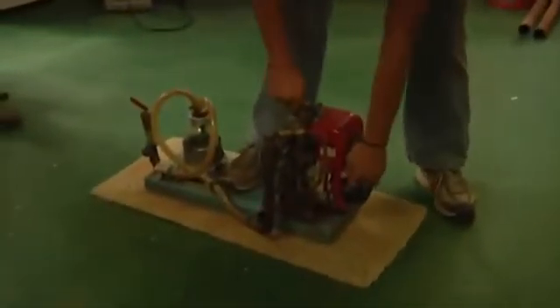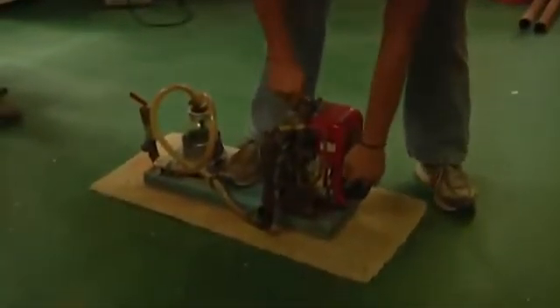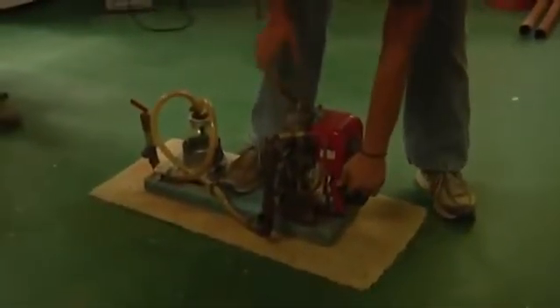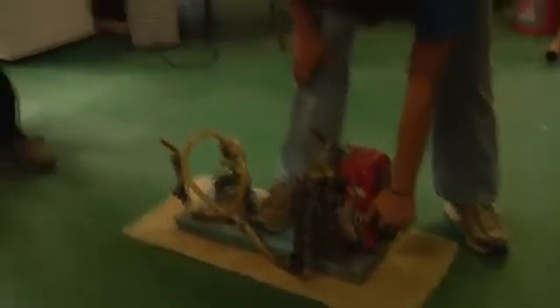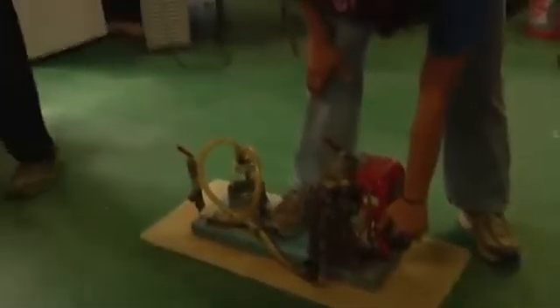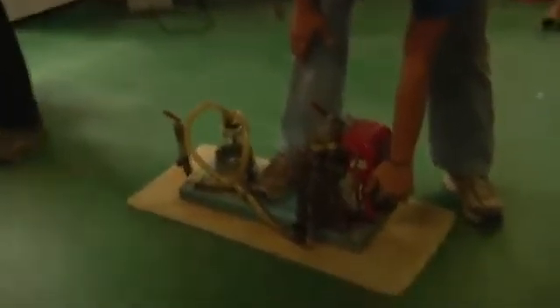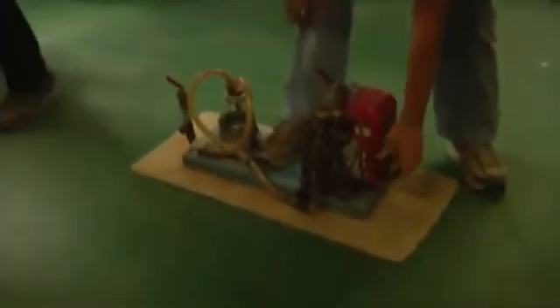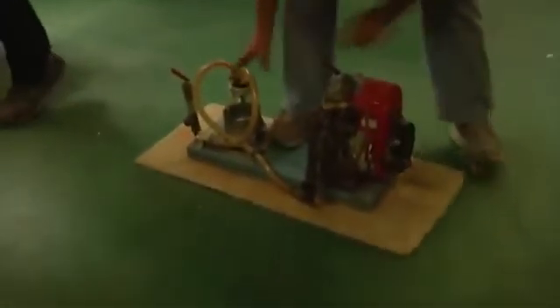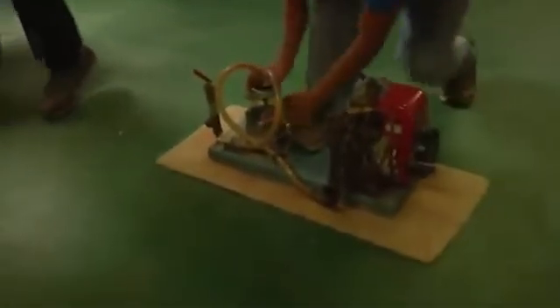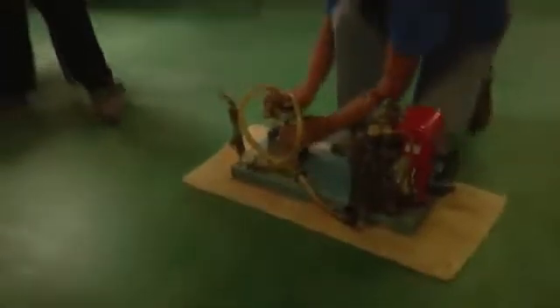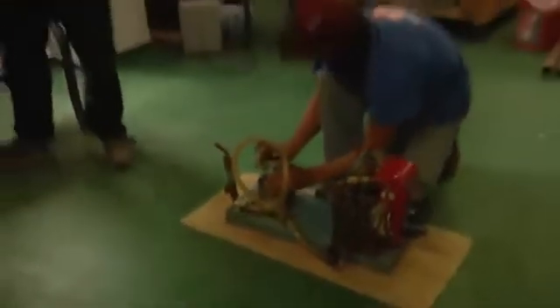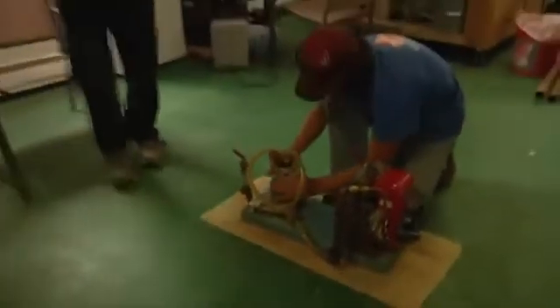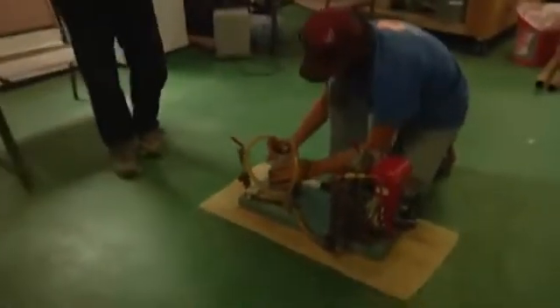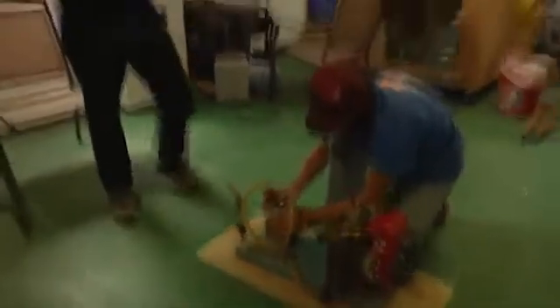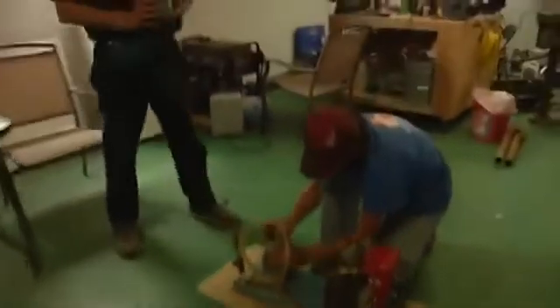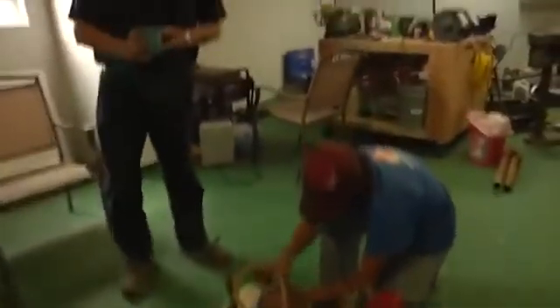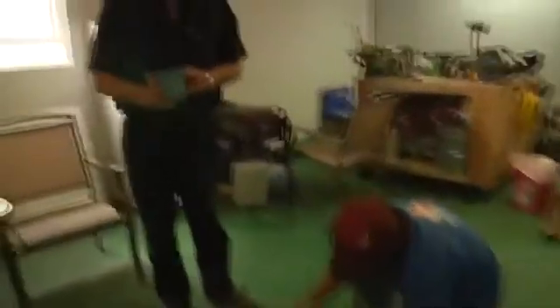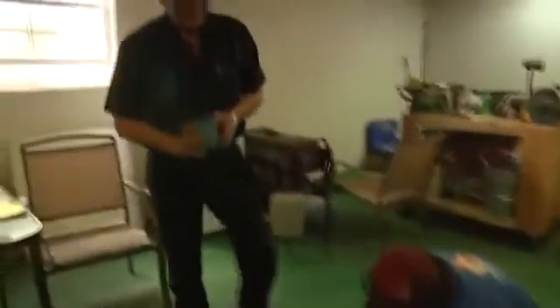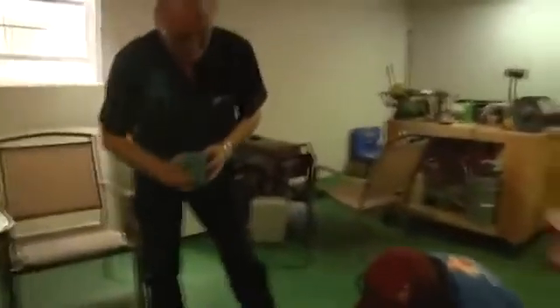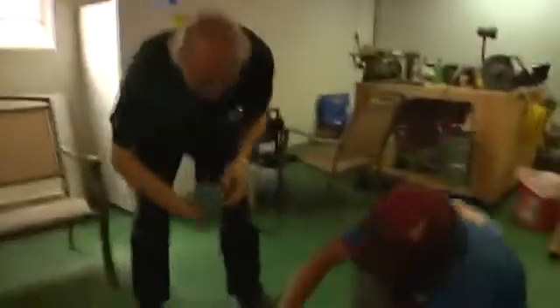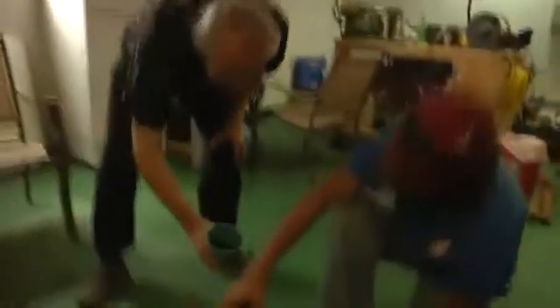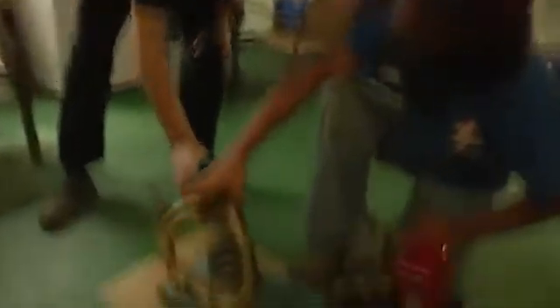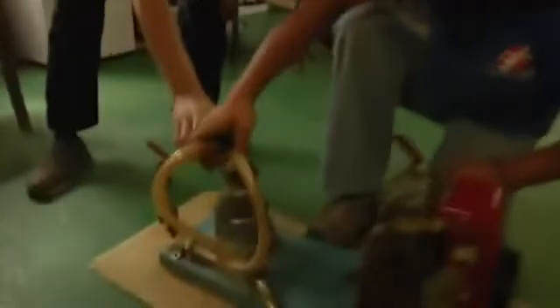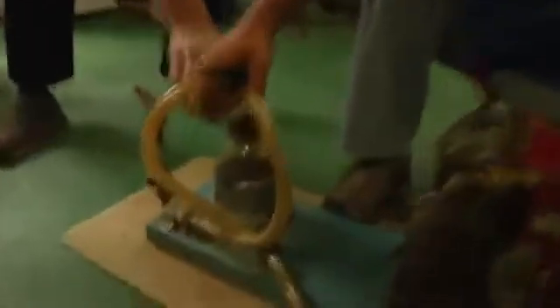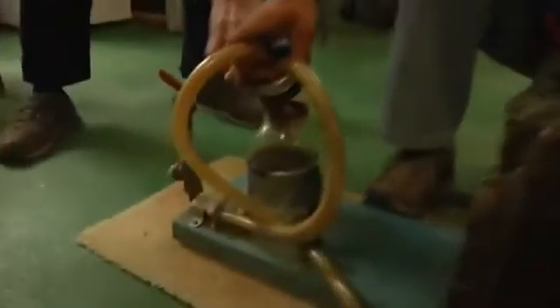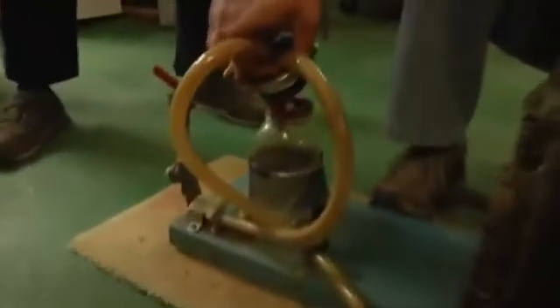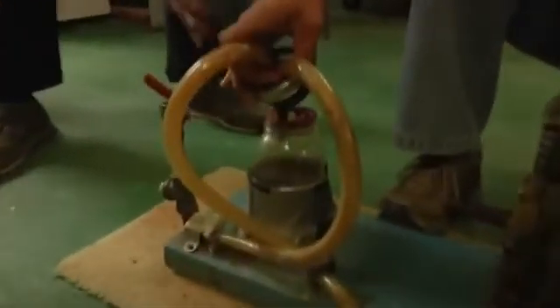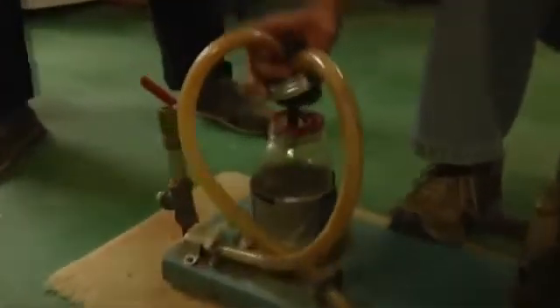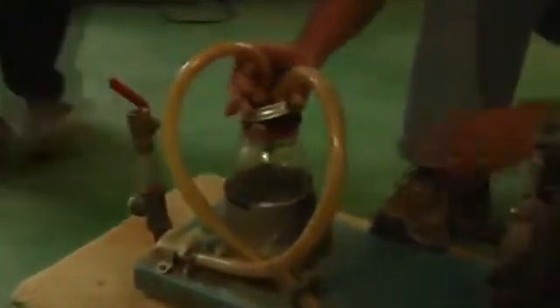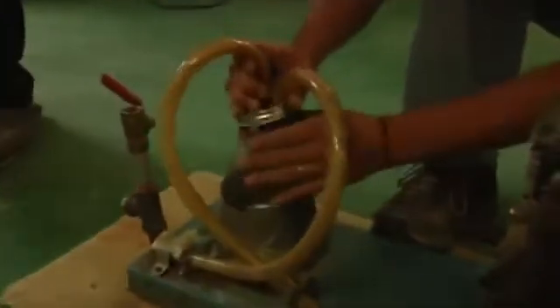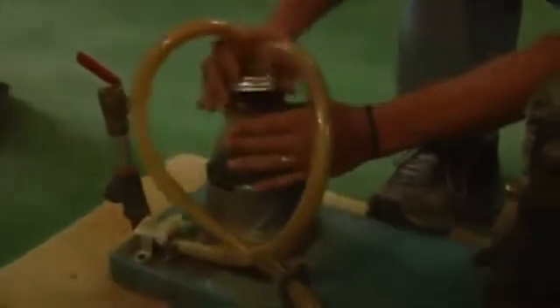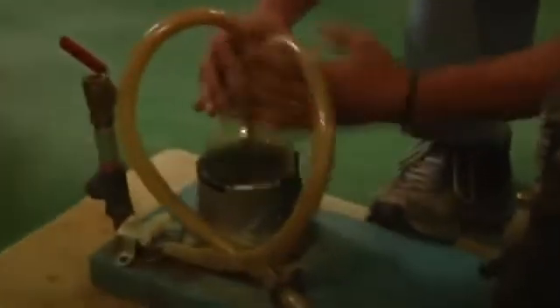Hold on. Open the jar up. I know what it needs — it needs a little coffee. There we go. Now try it.